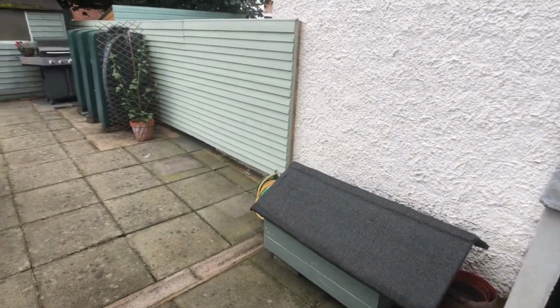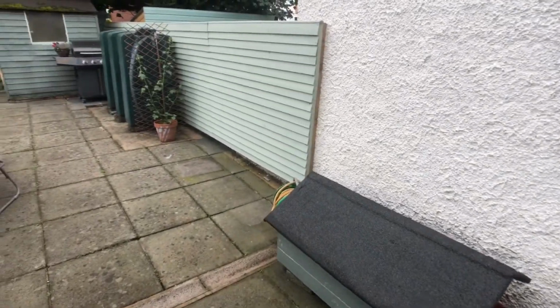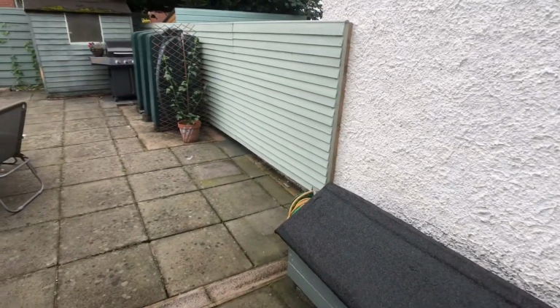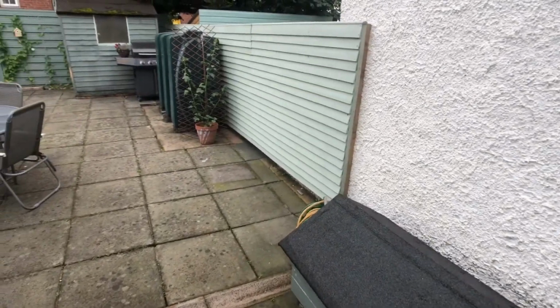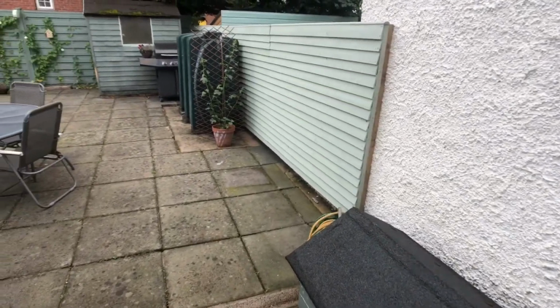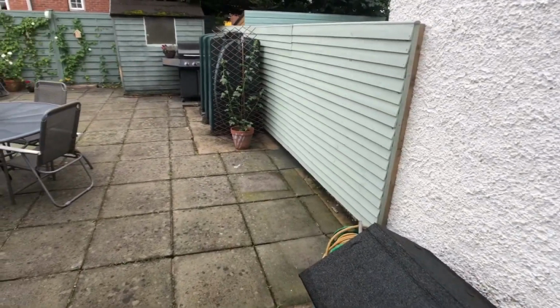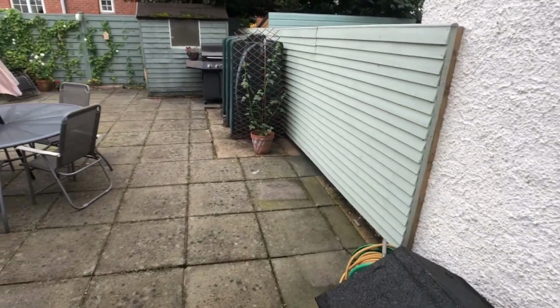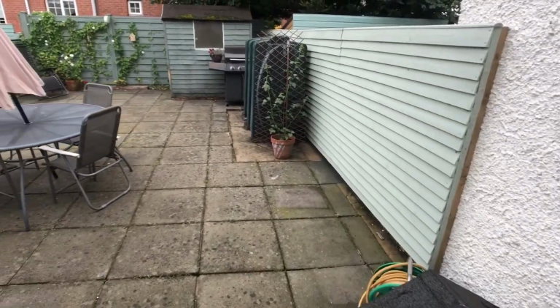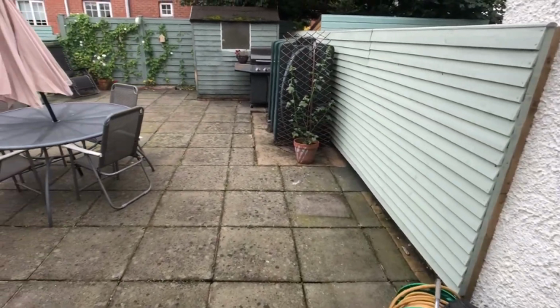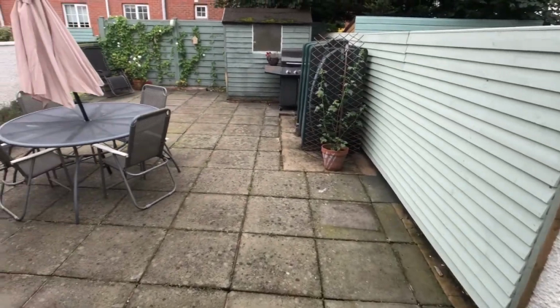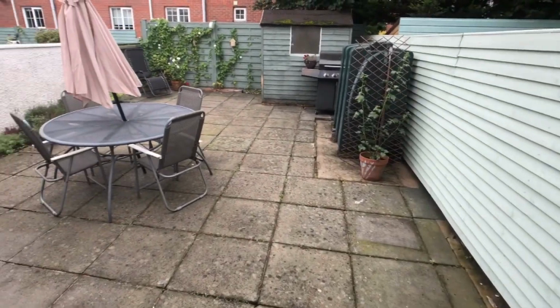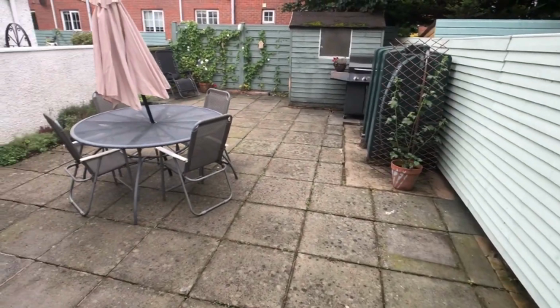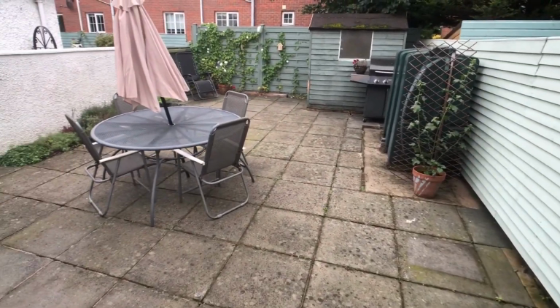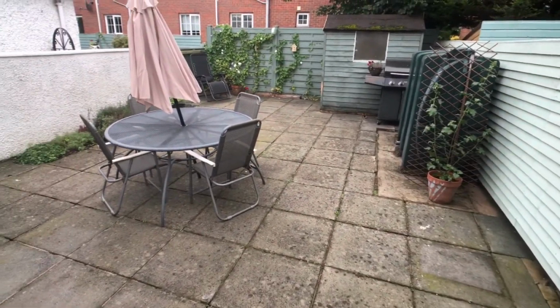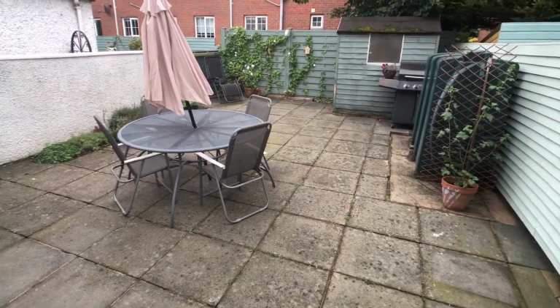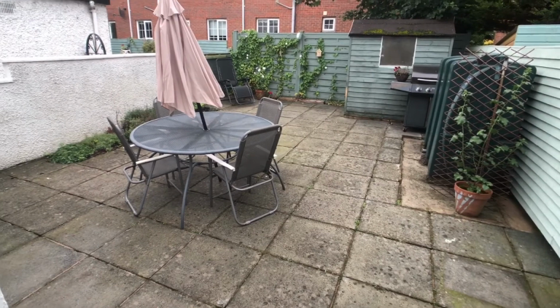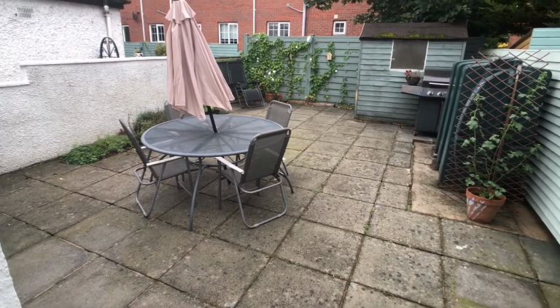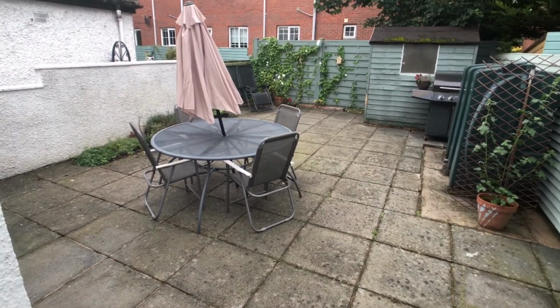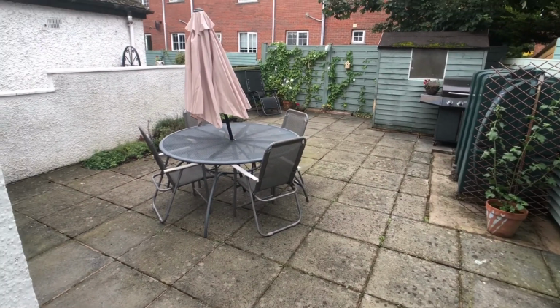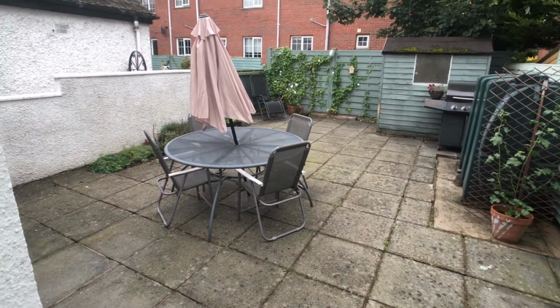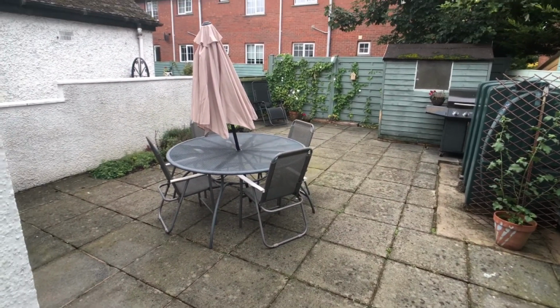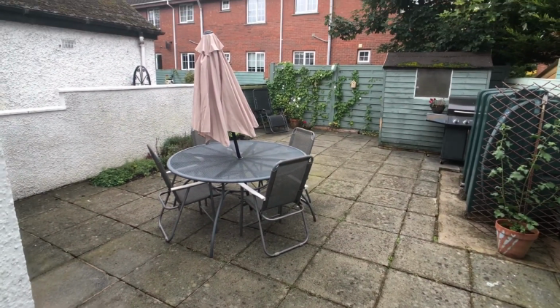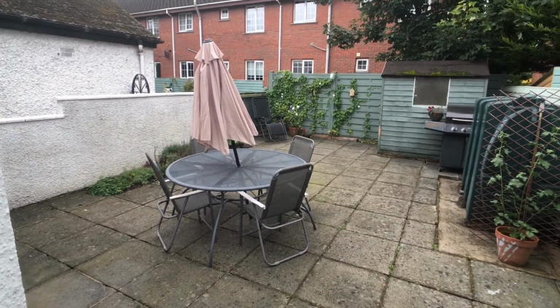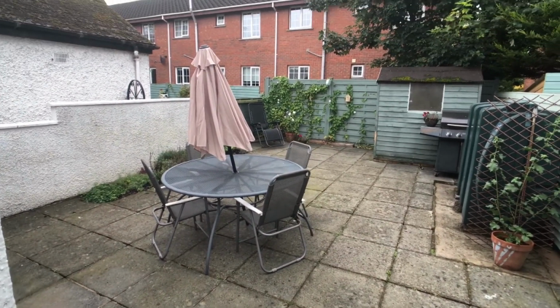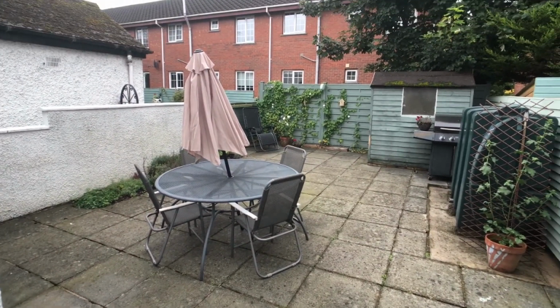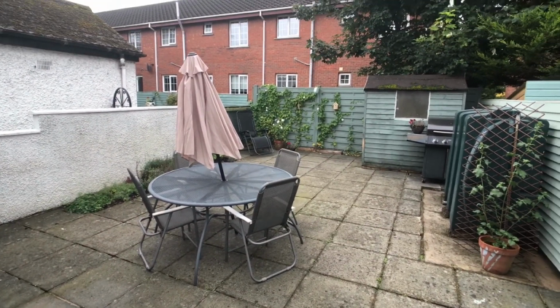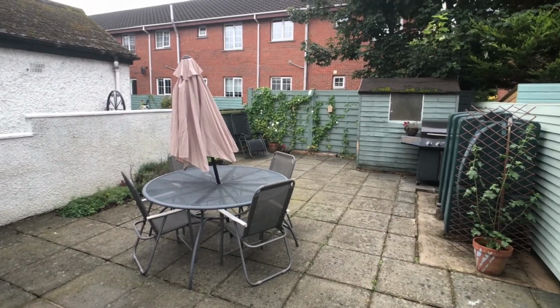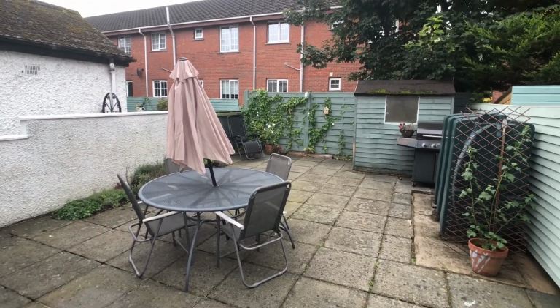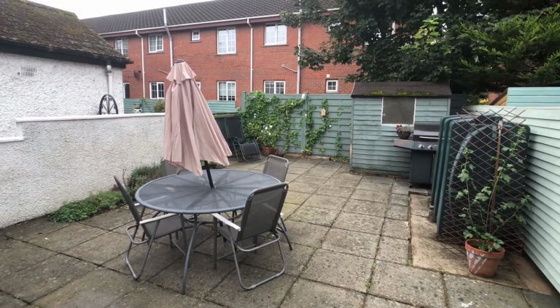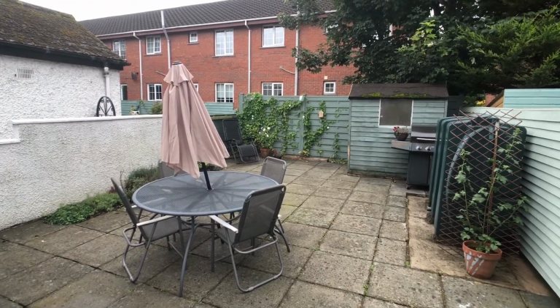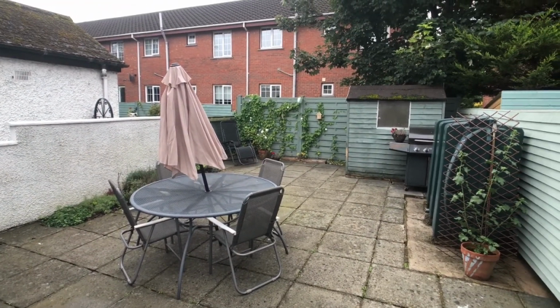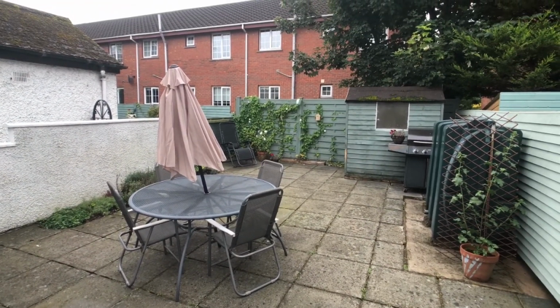A lot of these houses wouldn't have particularly big gardens but that is quite a large space. It's all paved and a great bit of space for sitting out.